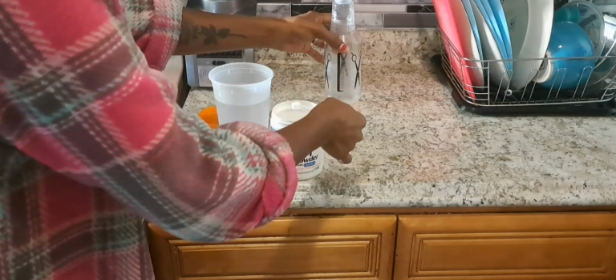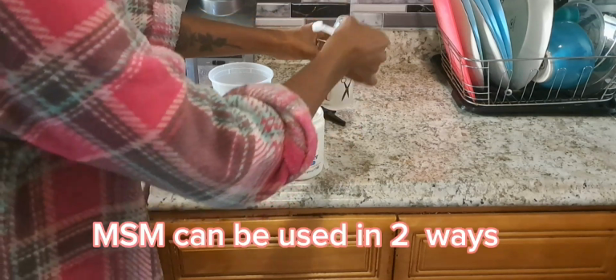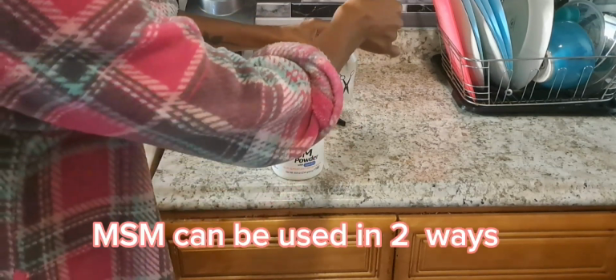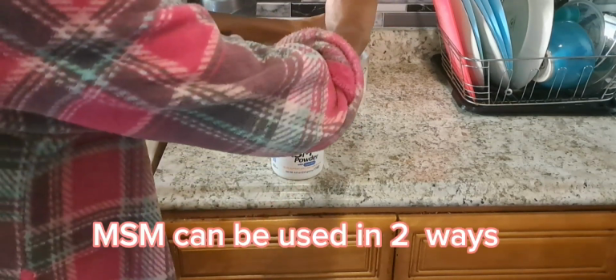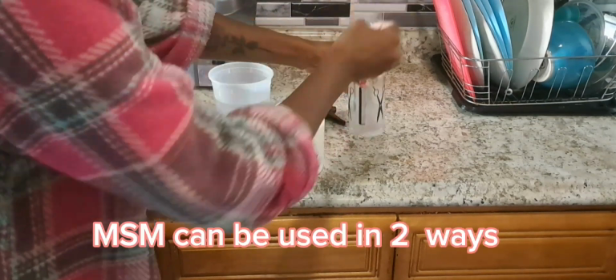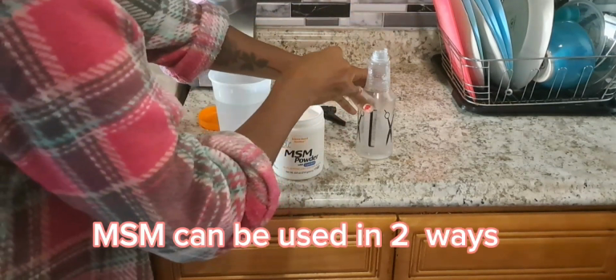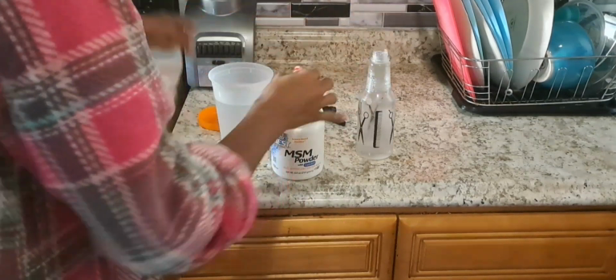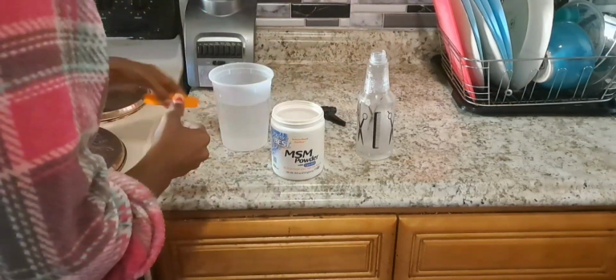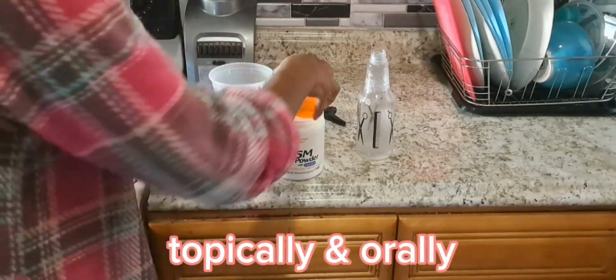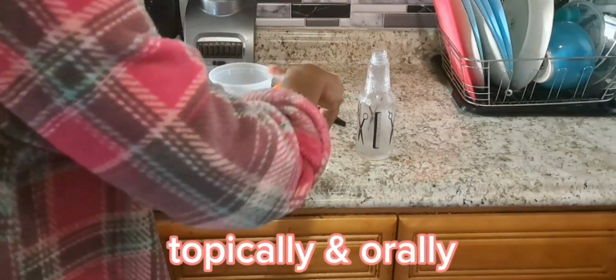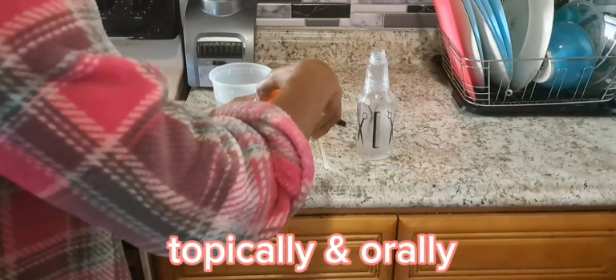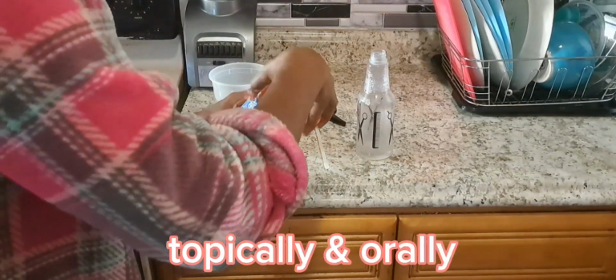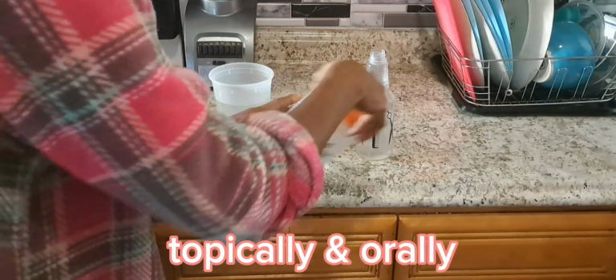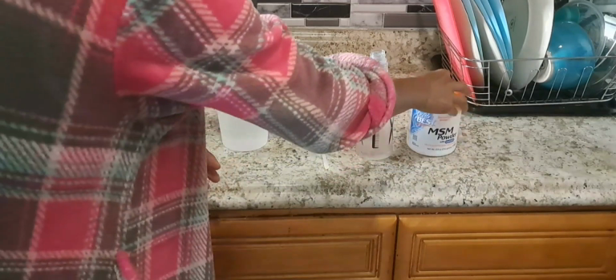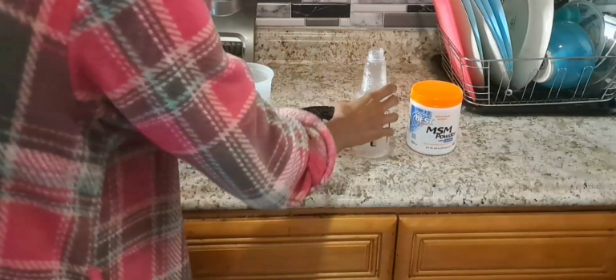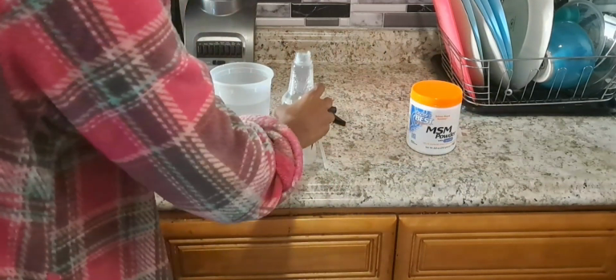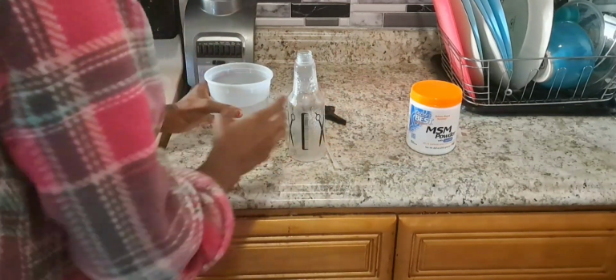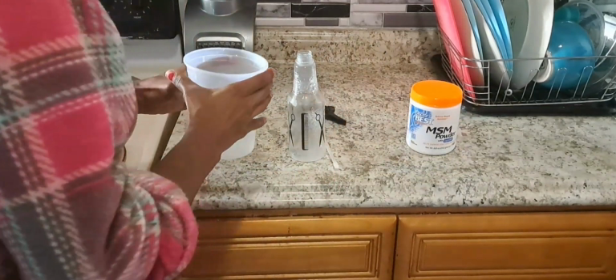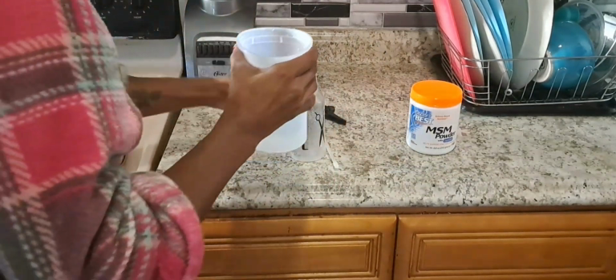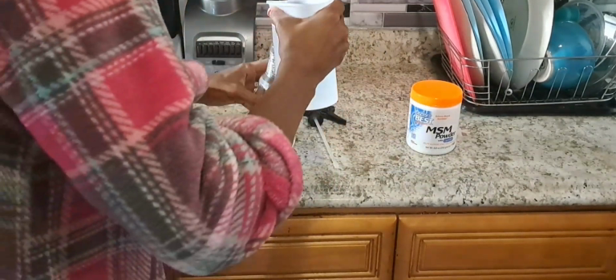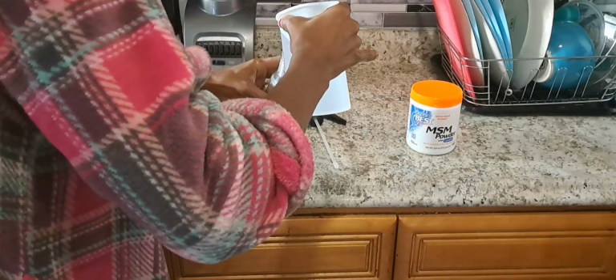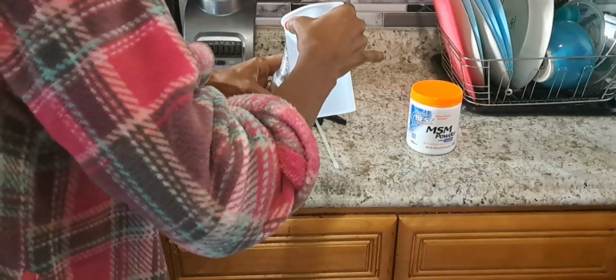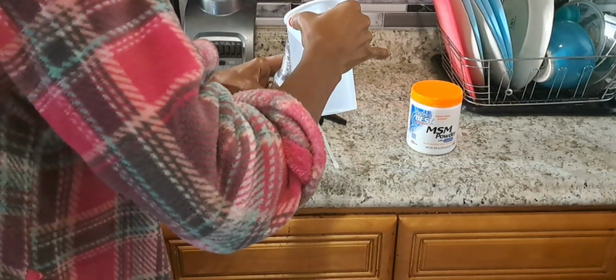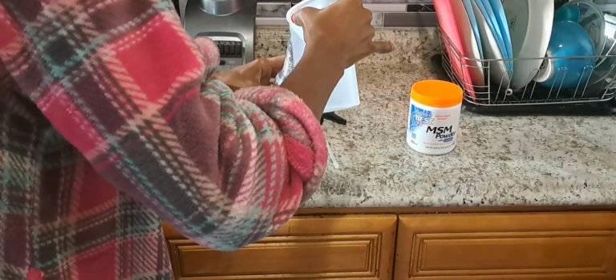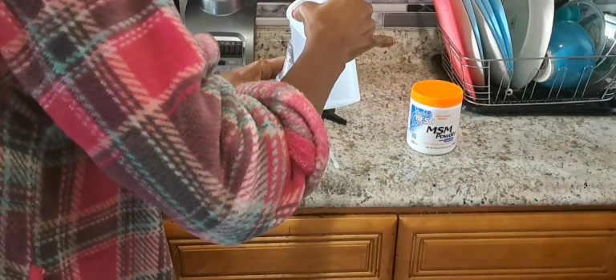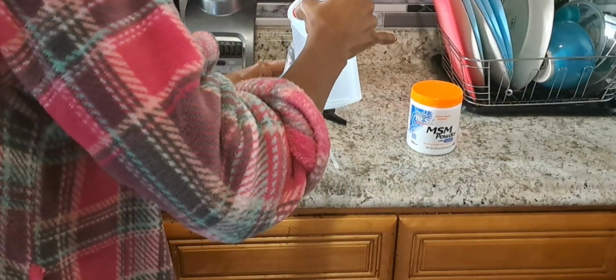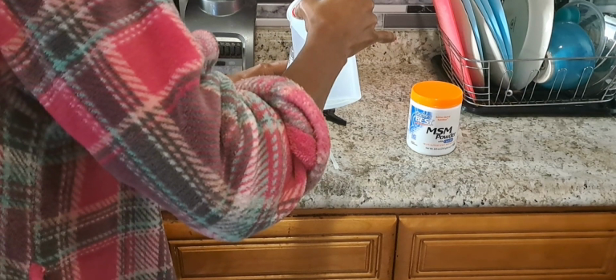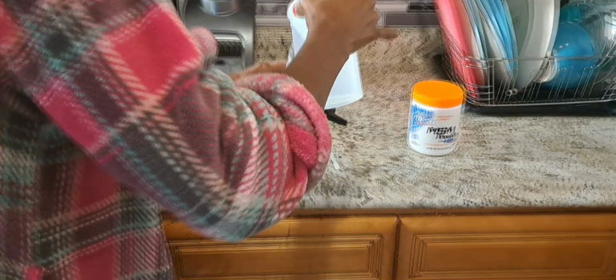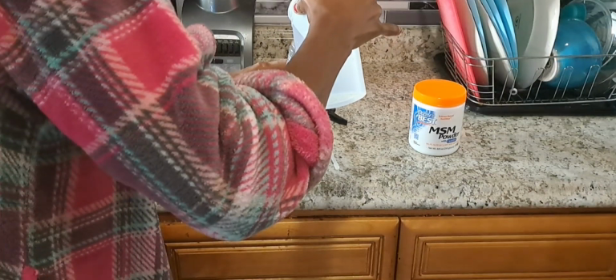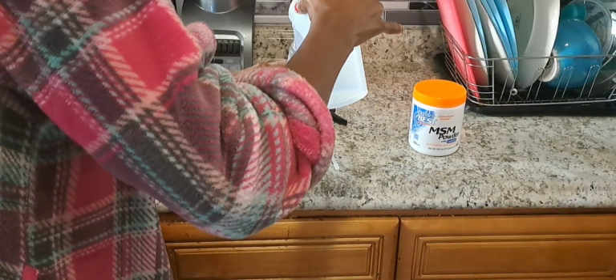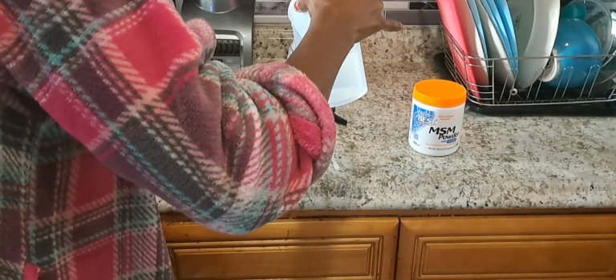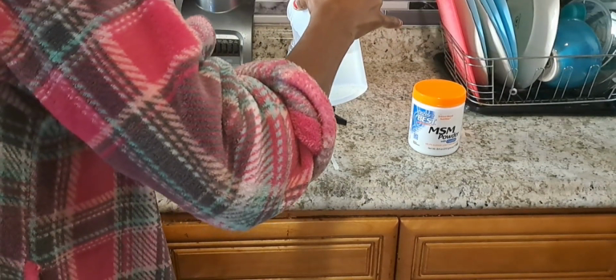MSM powder can be used in two different ways: topically and orally. I know, big words, but I will explain. Using it topically means you put it directly on your hair or skin.